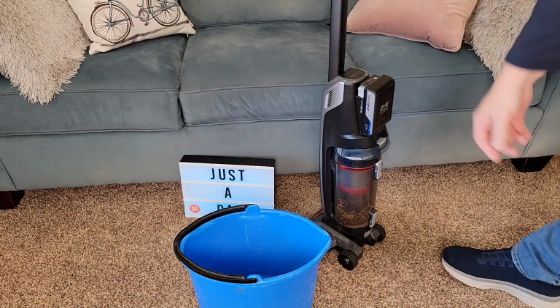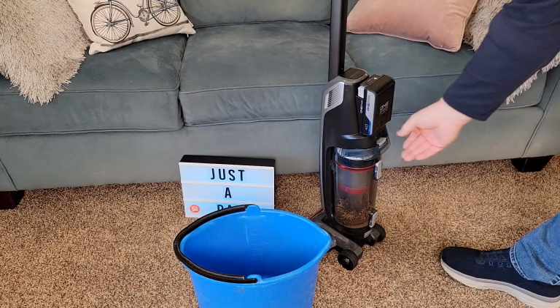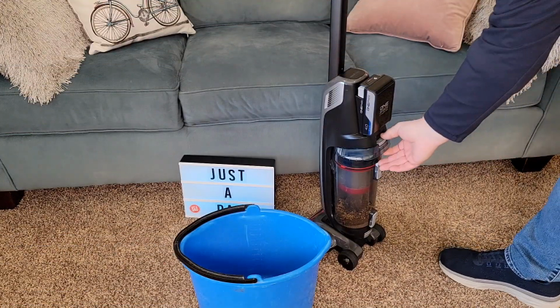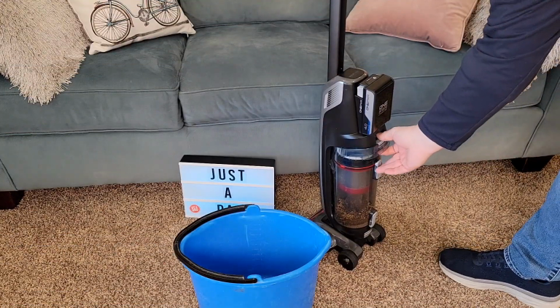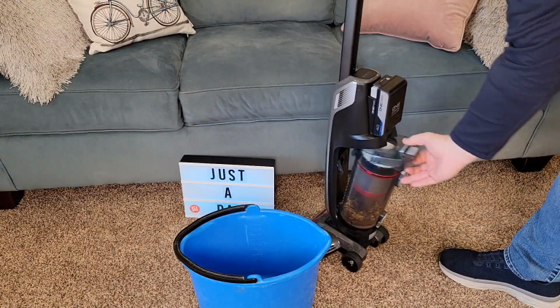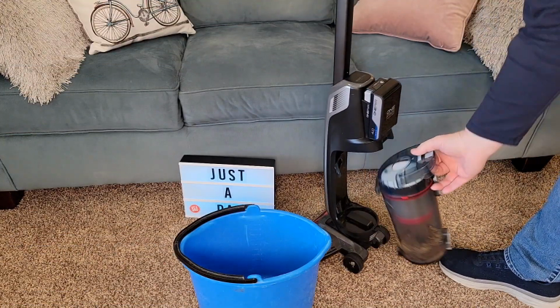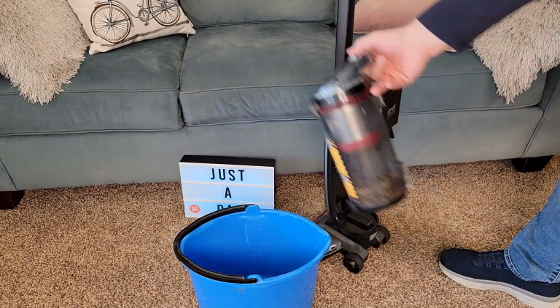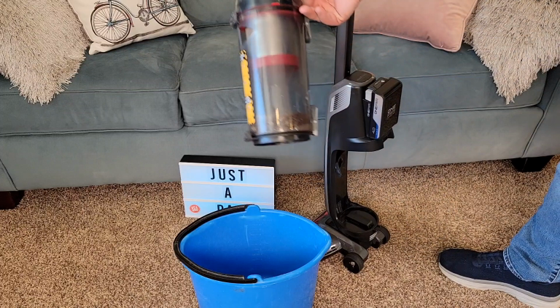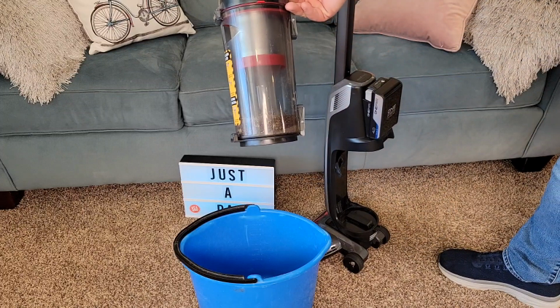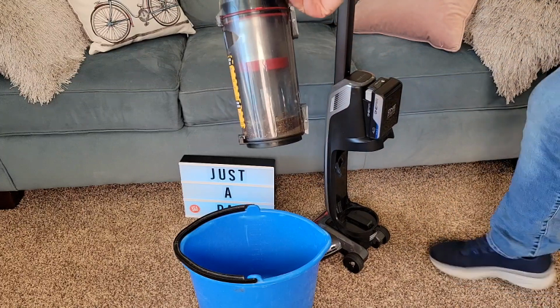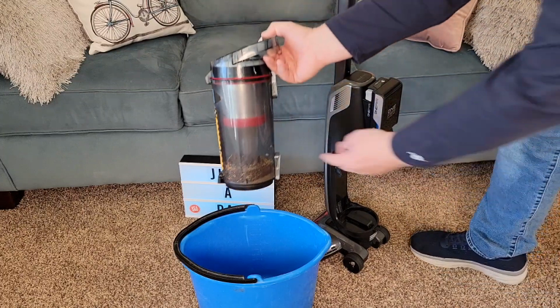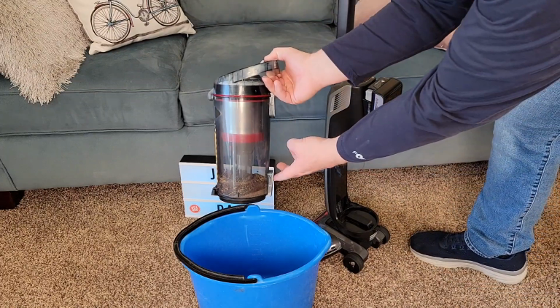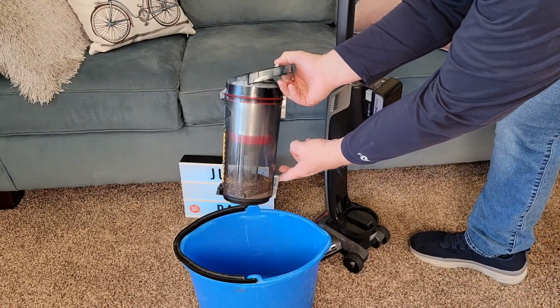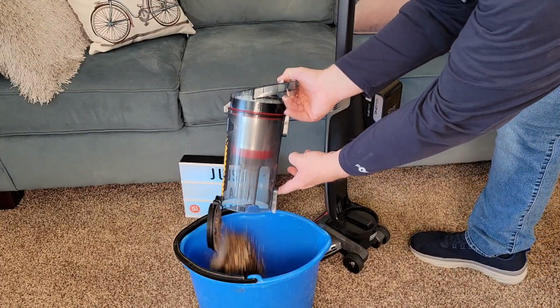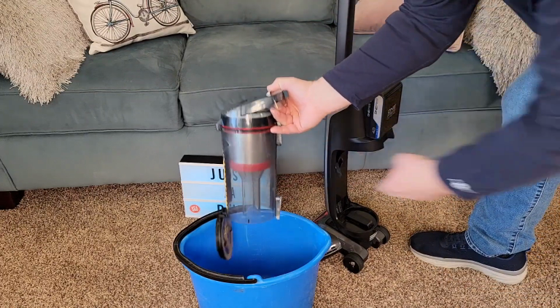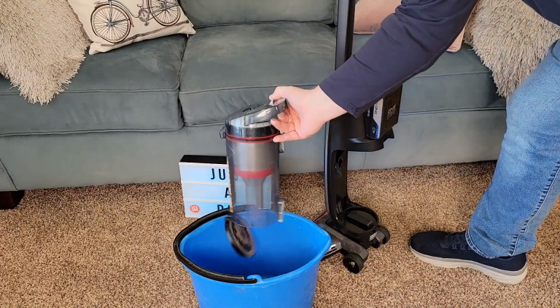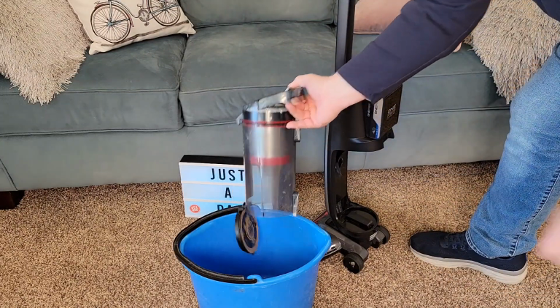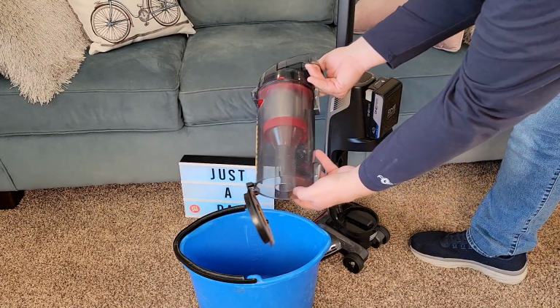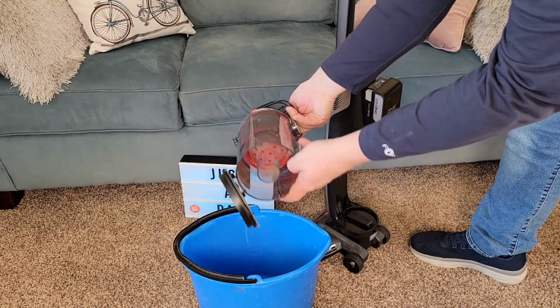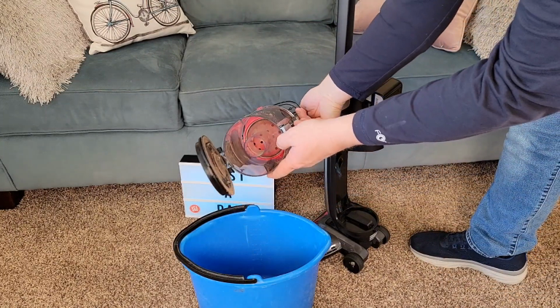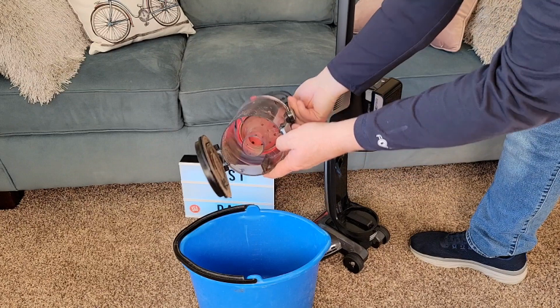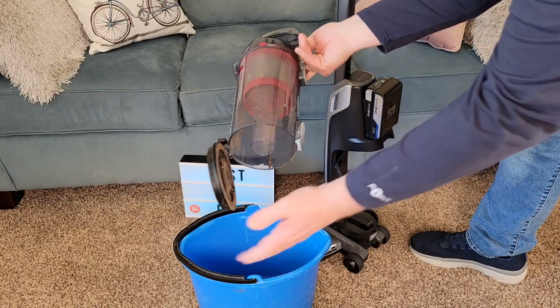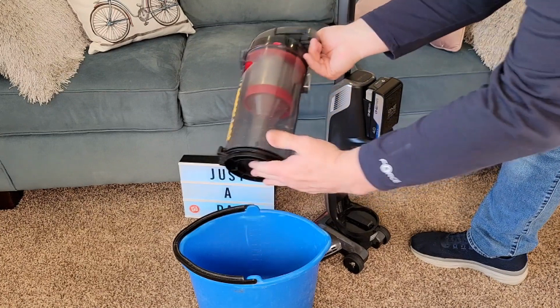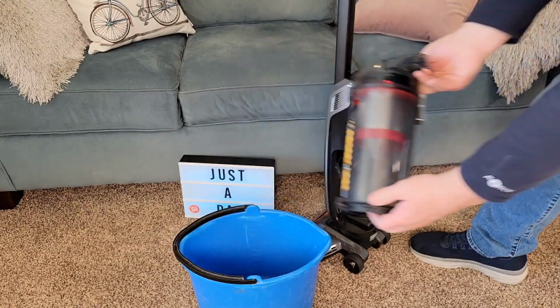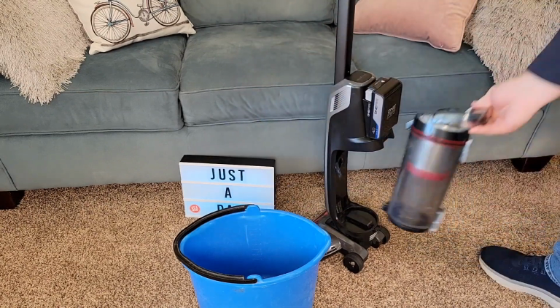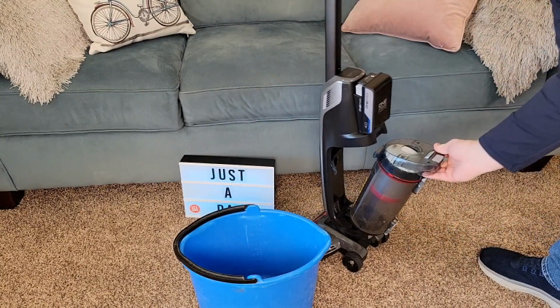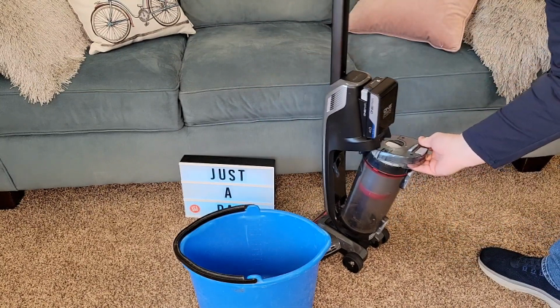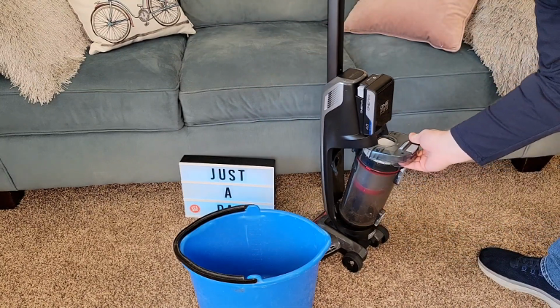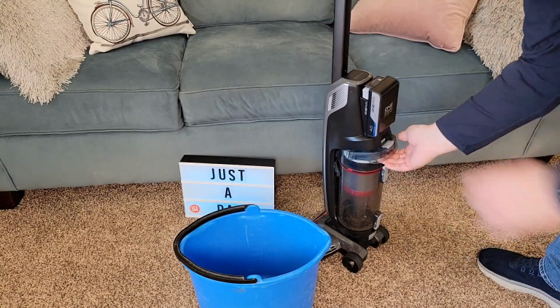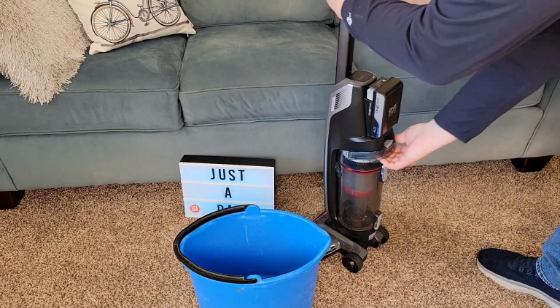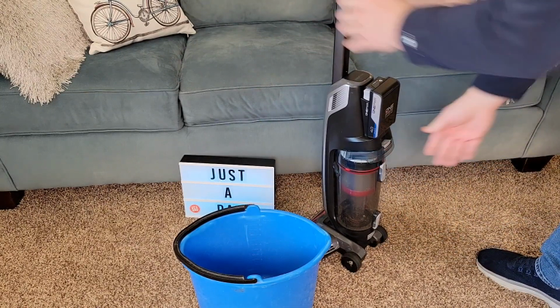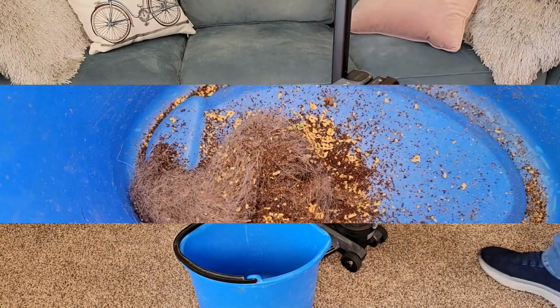Let's see how easy it is to empty — it's got a bunch of stuff in there. Take it over to a trash can, everything comes out. It's still nice and clean in there. Close it, put this back on, and snap it.